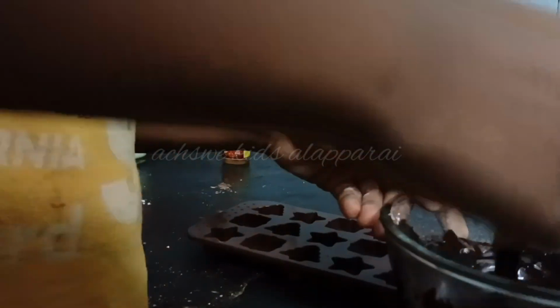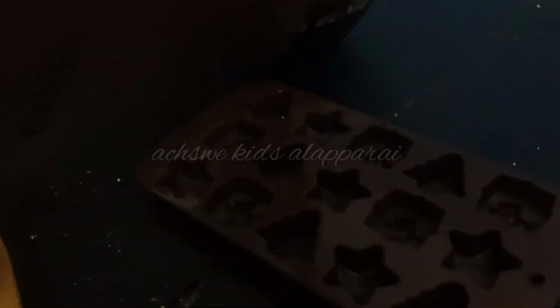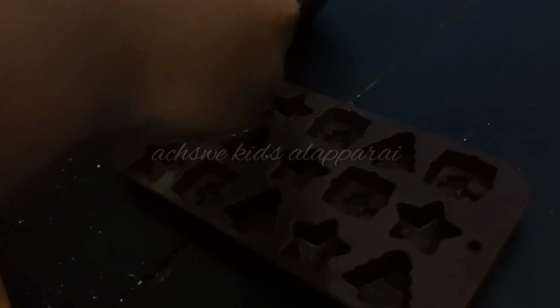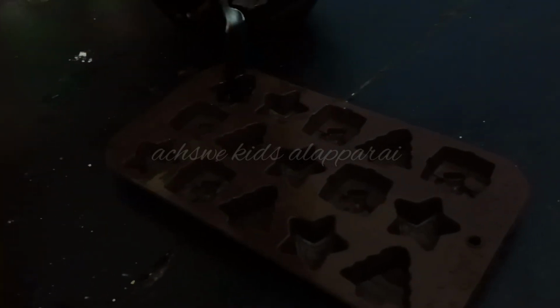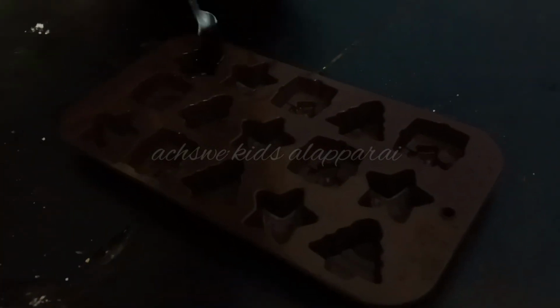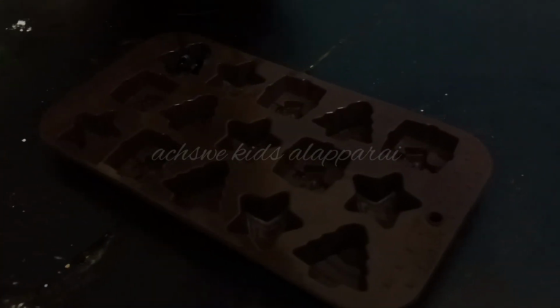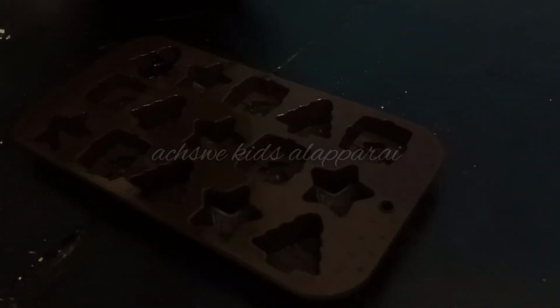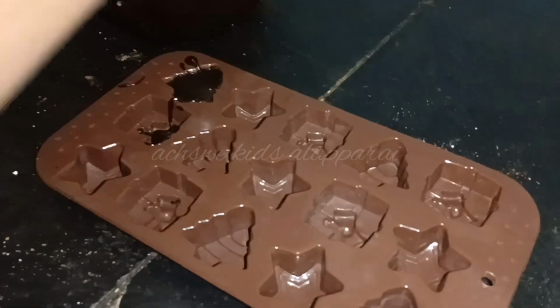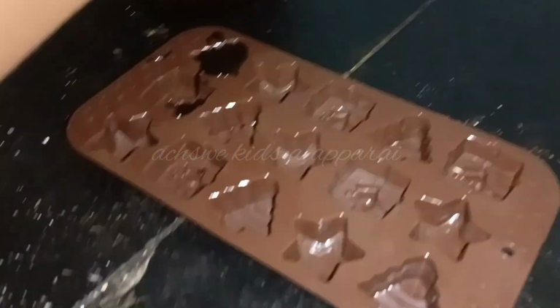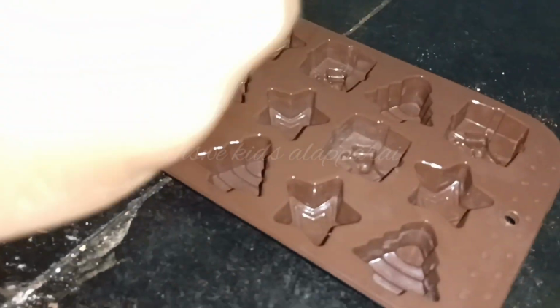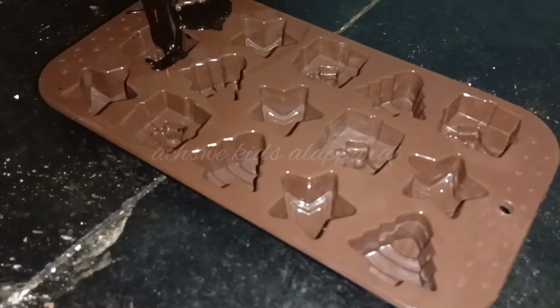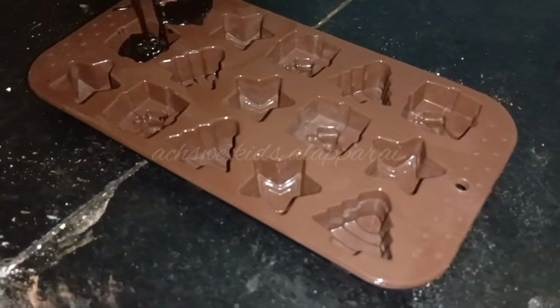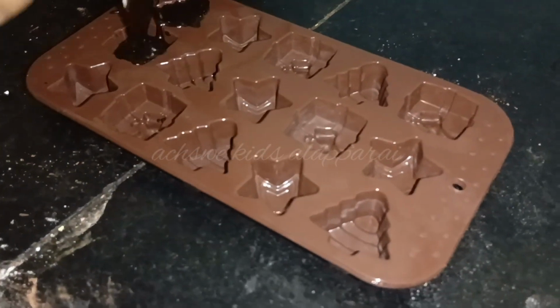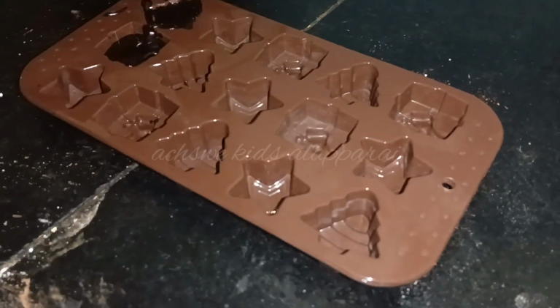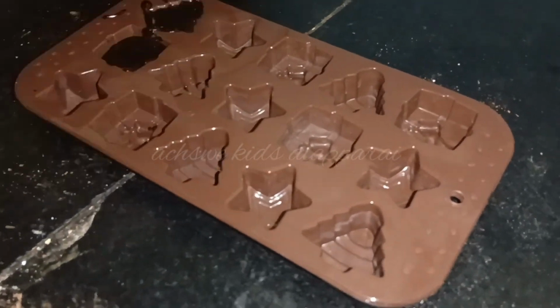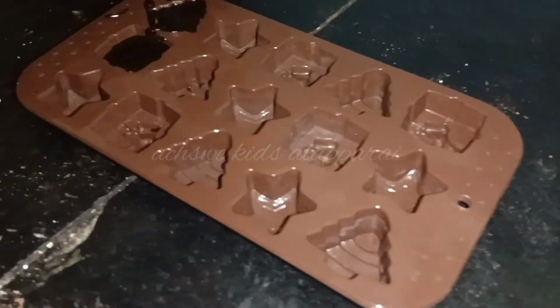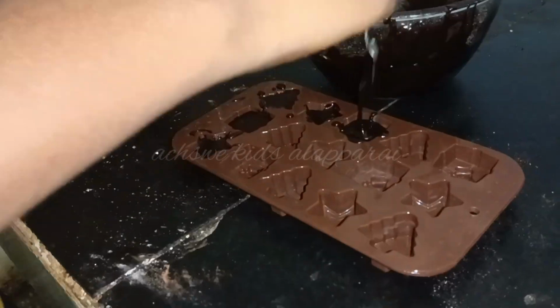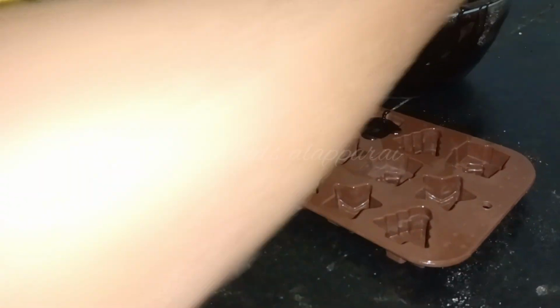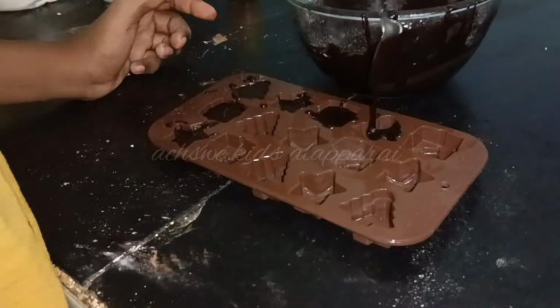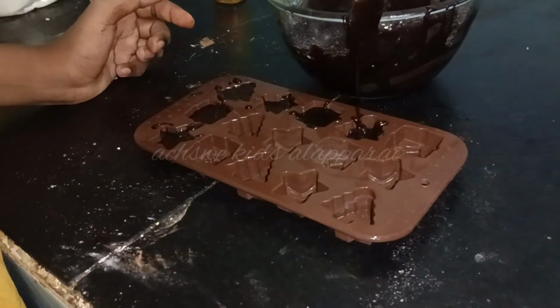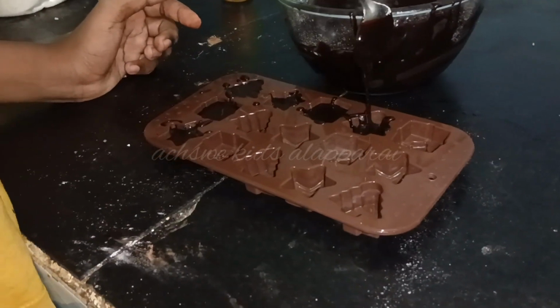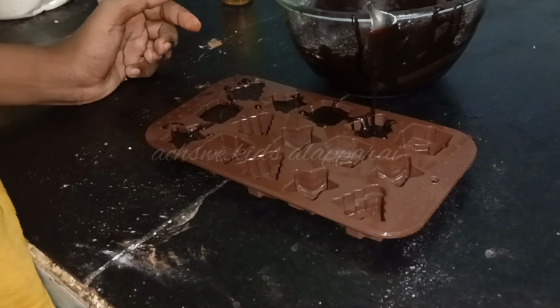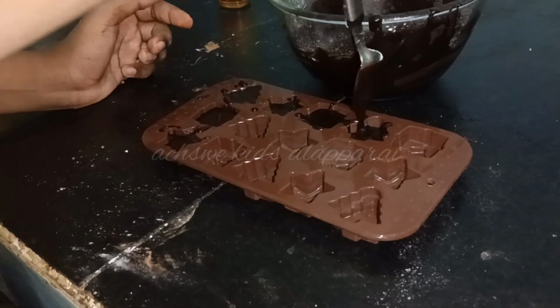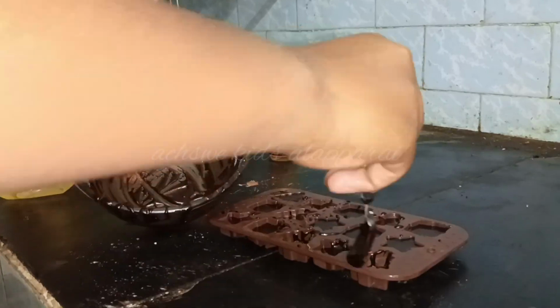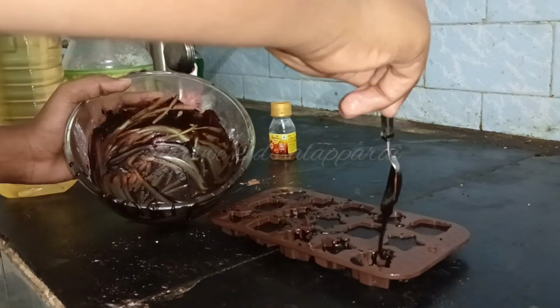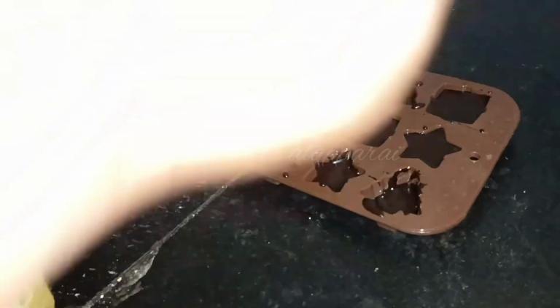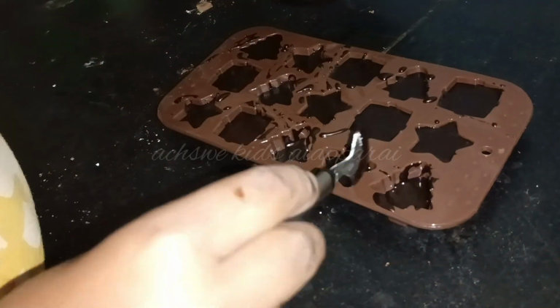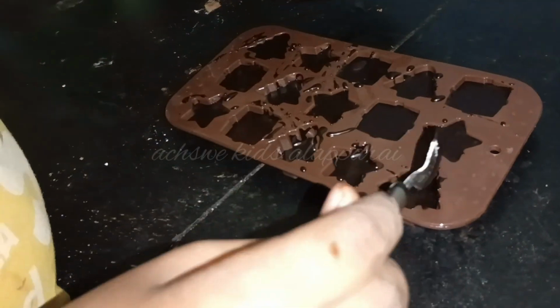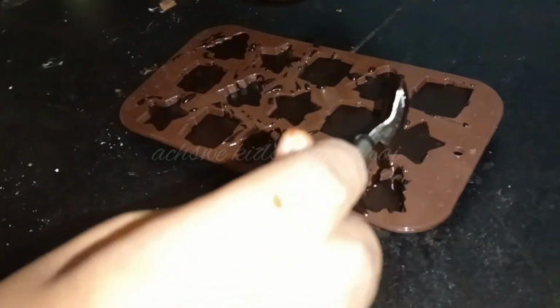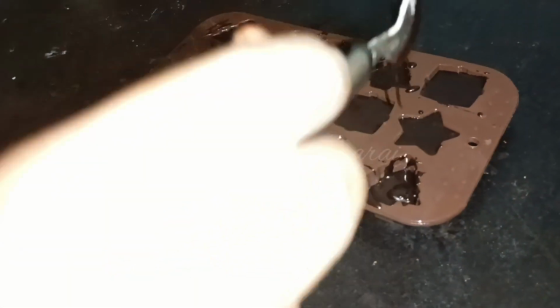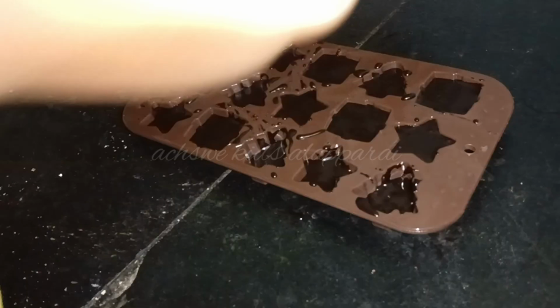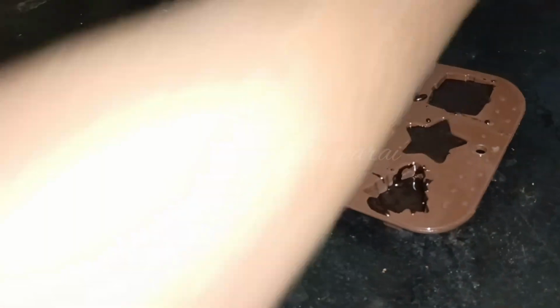Stir it very well for 10 to 15 minutes. After getting a fine paste, transfer the chocolate paste into a chocolate container and freeze overnight.